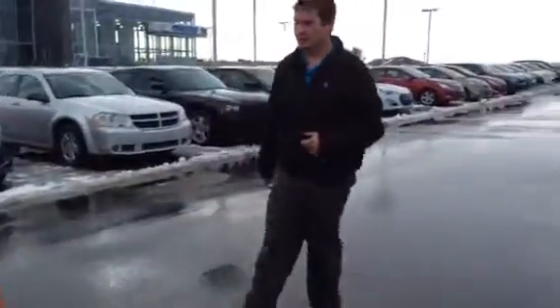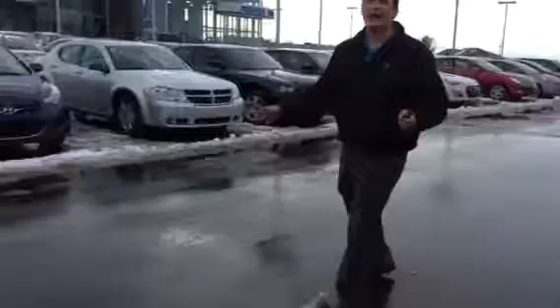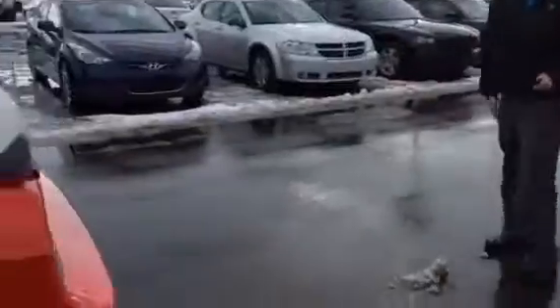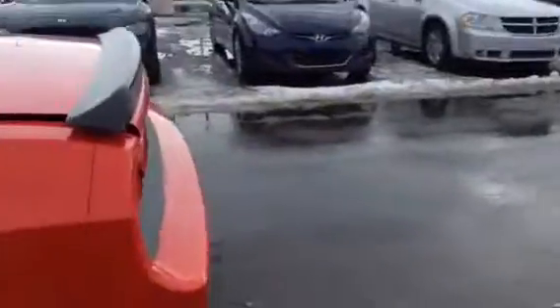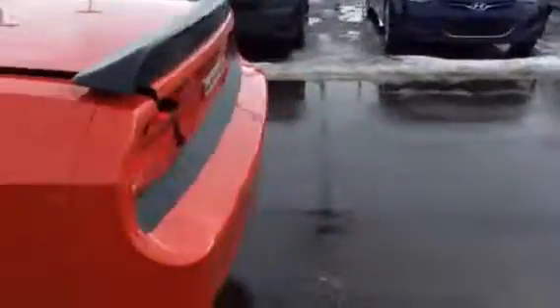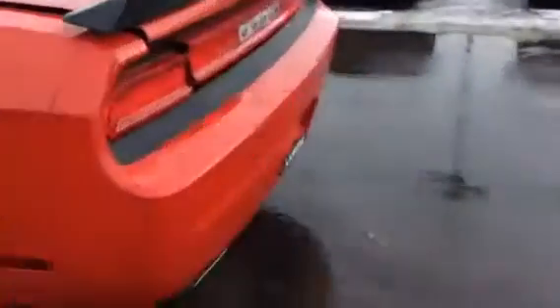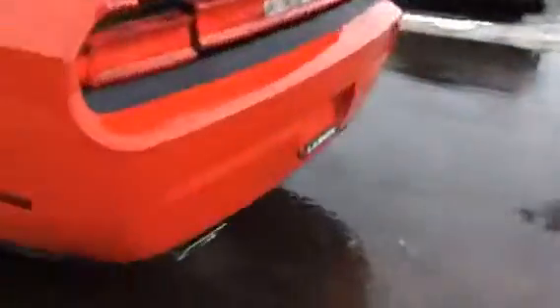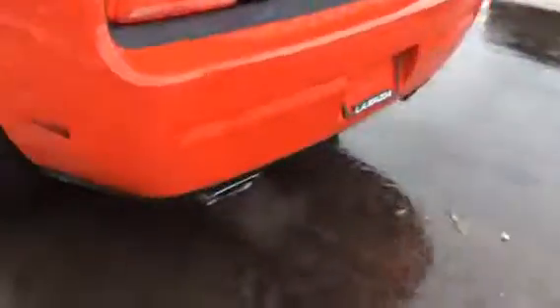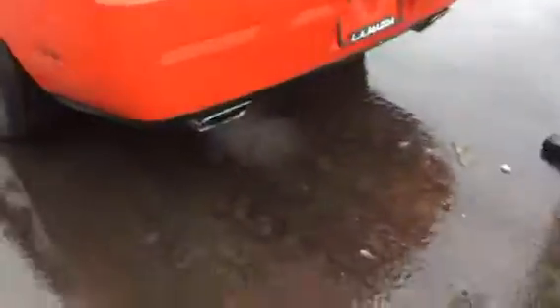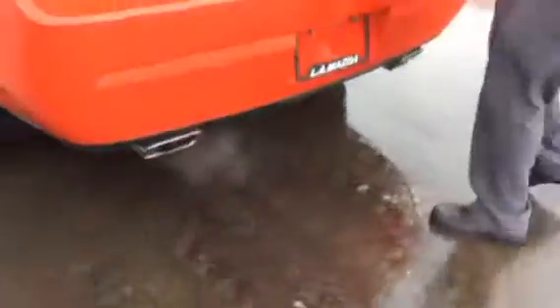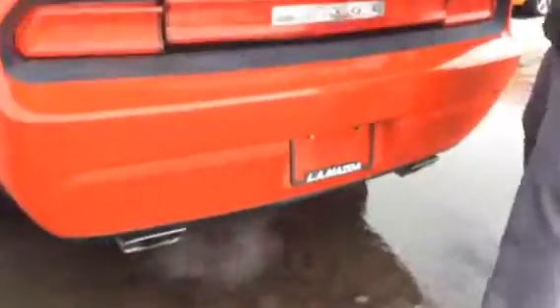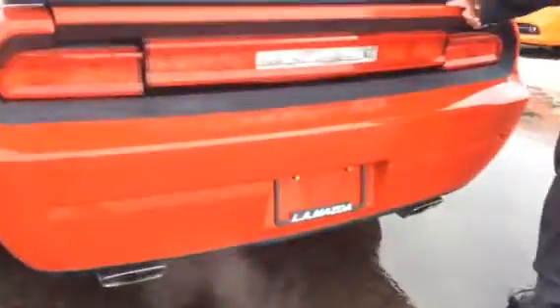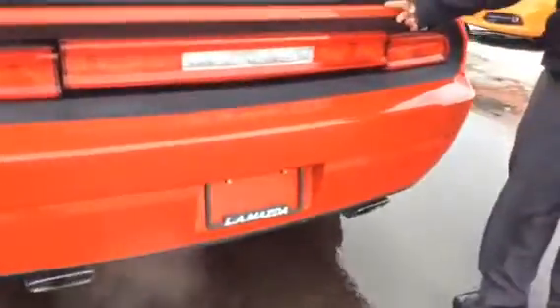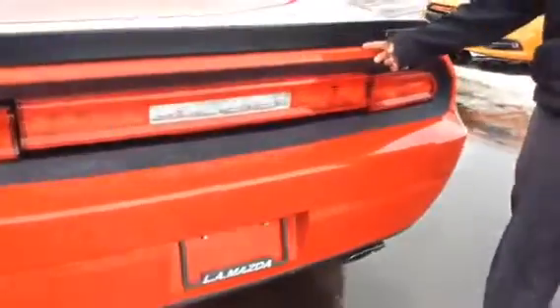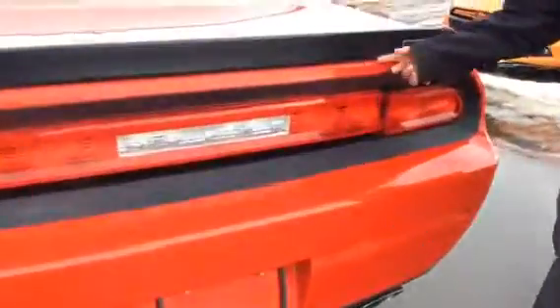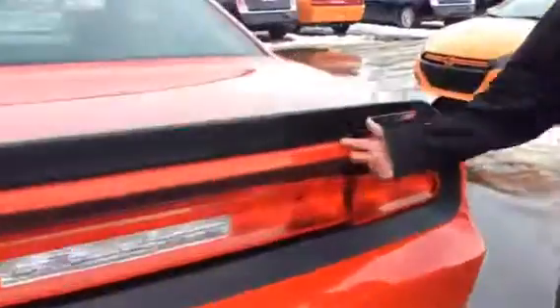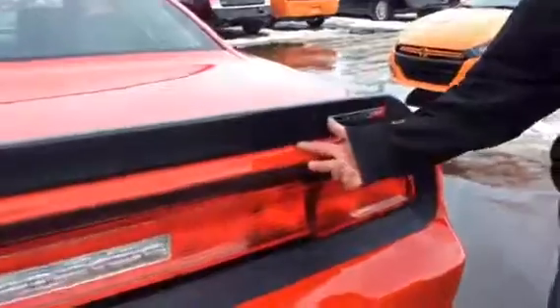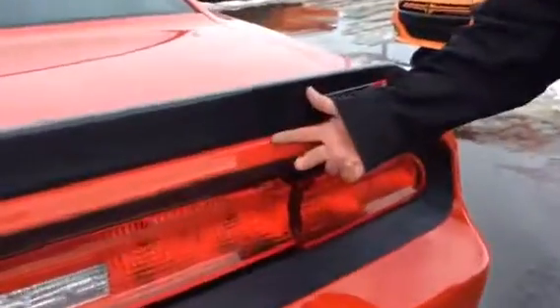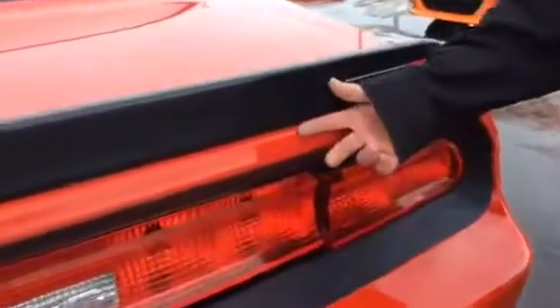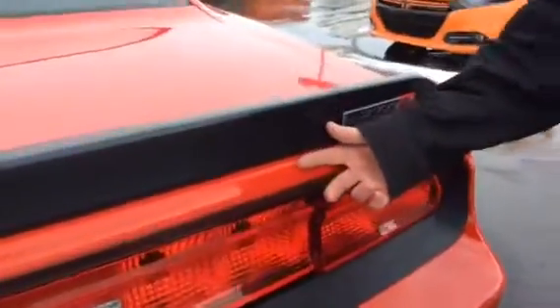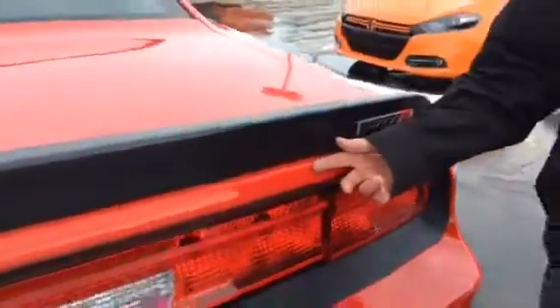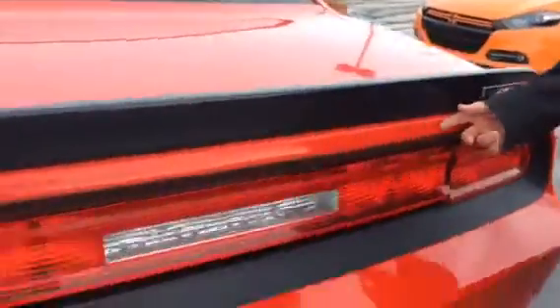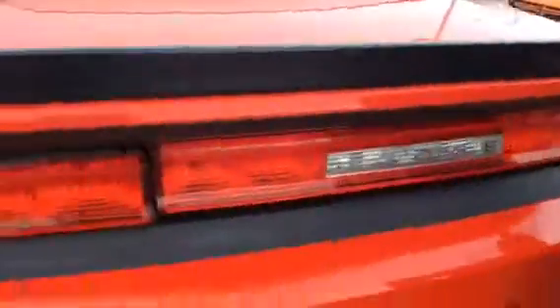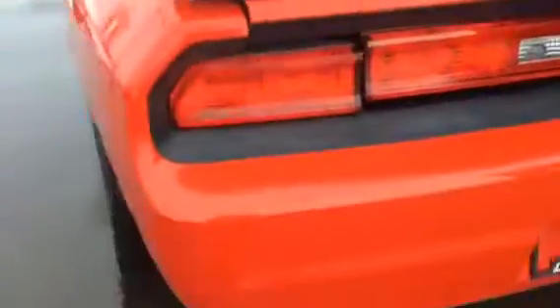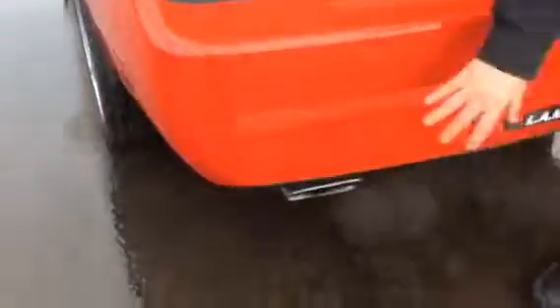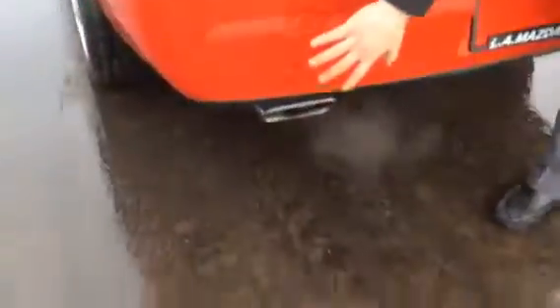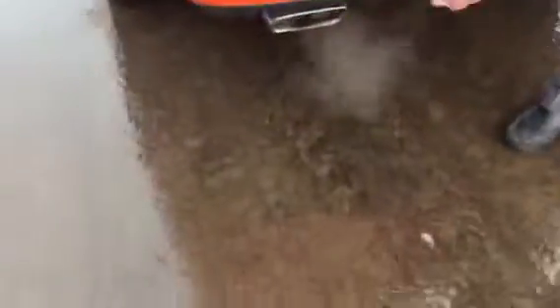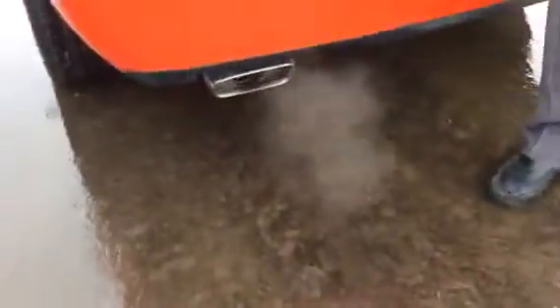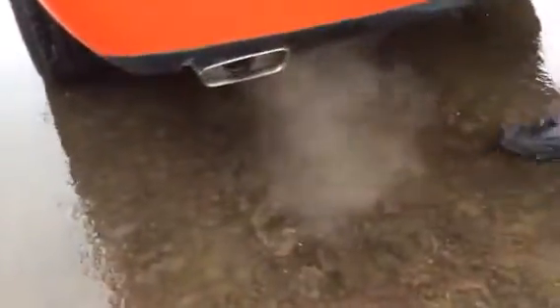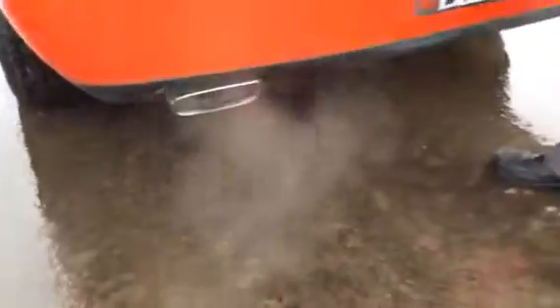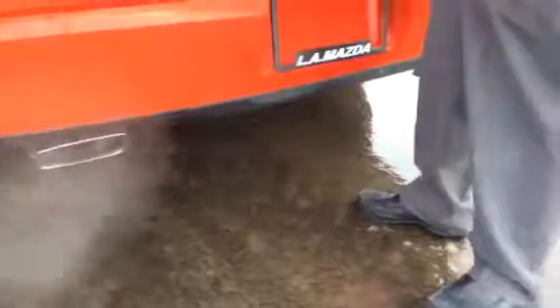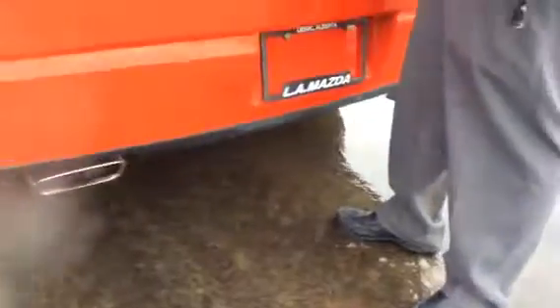From the back end here, it's a really nice look. You do have your SRT8 emblem here, as well as just kind of the old school dual exhaust and stuff.